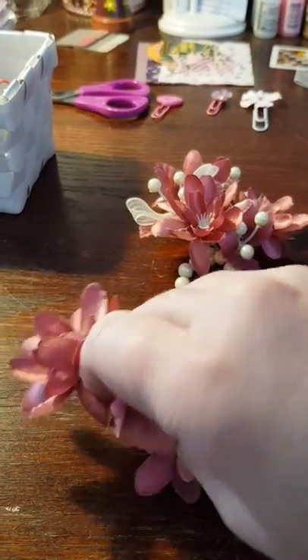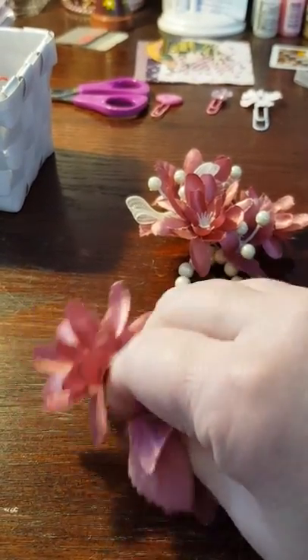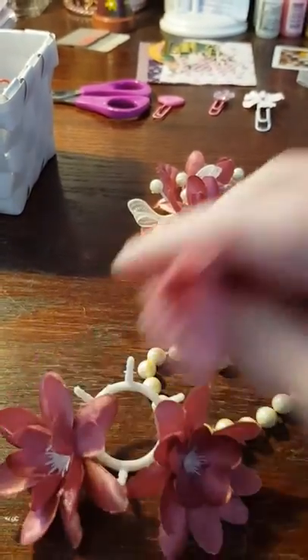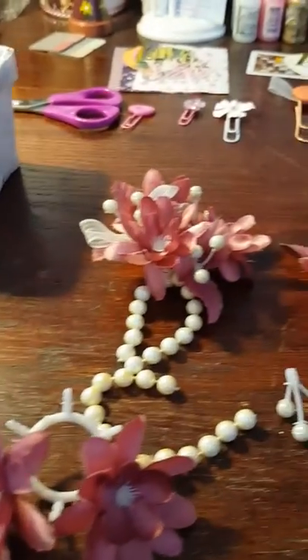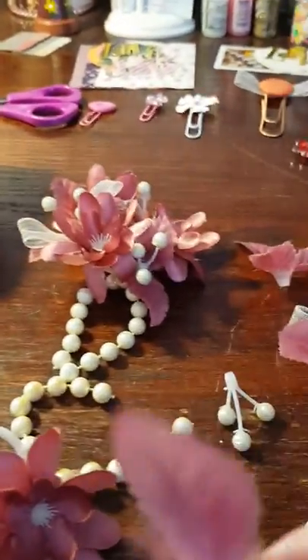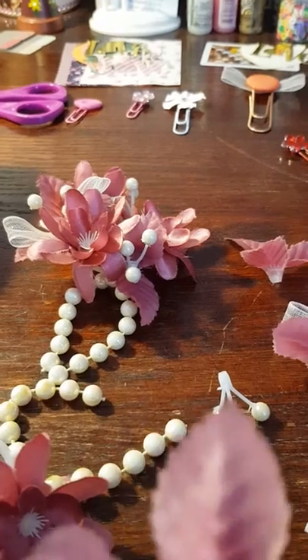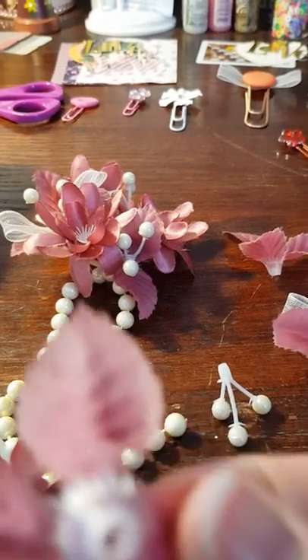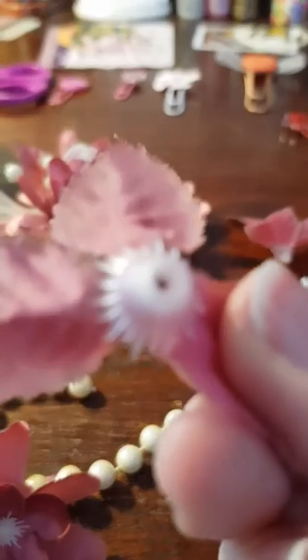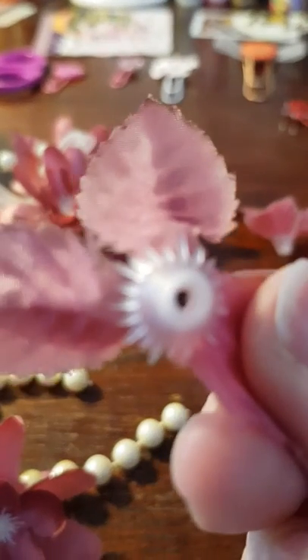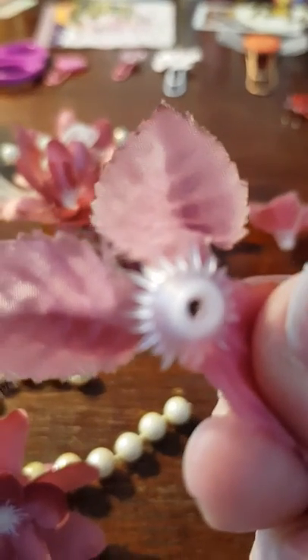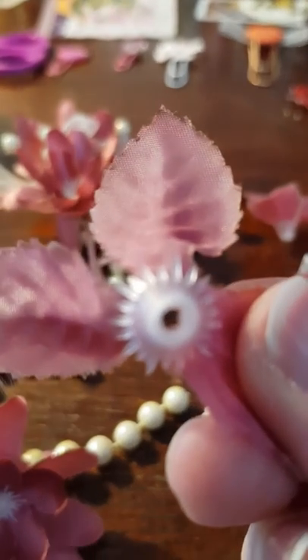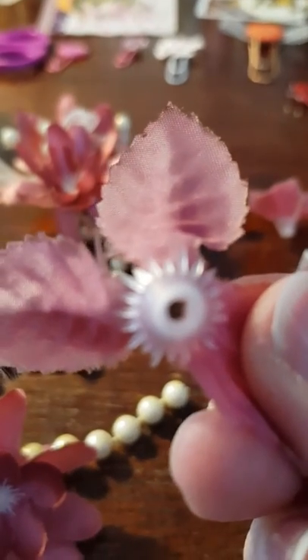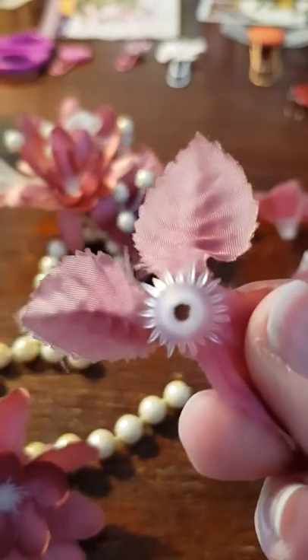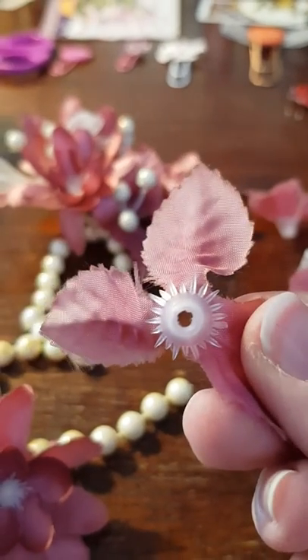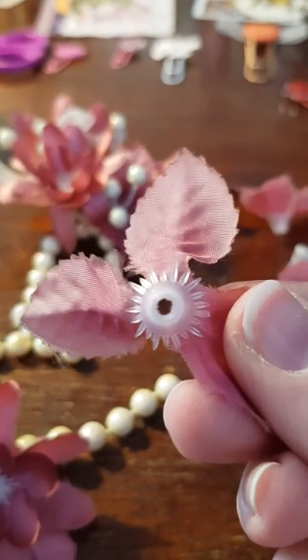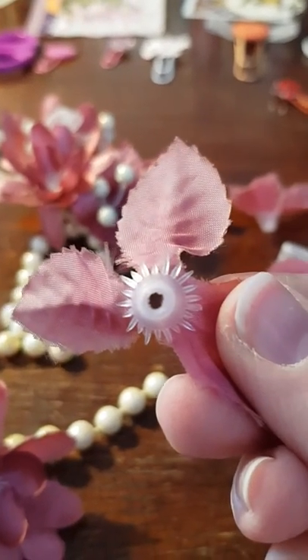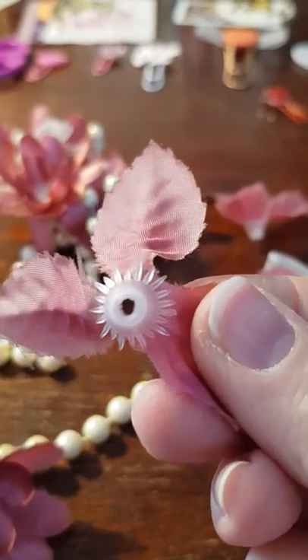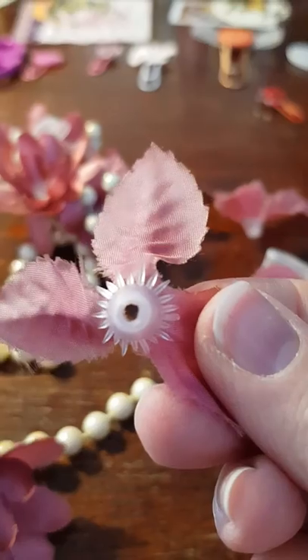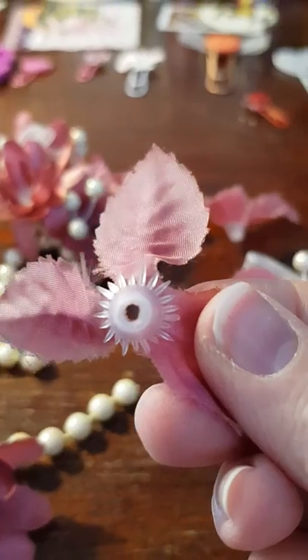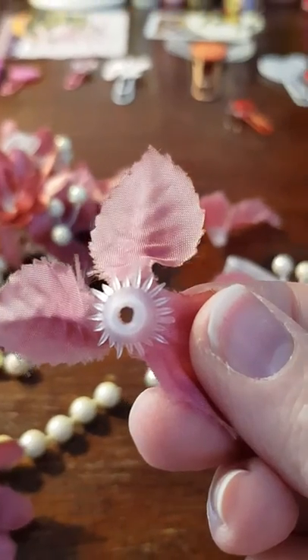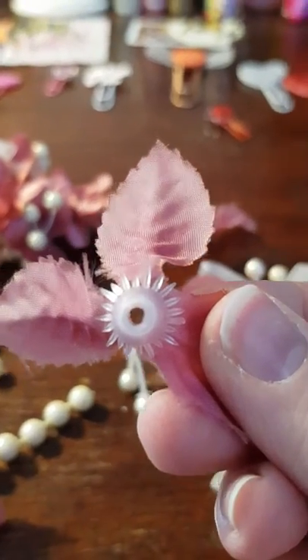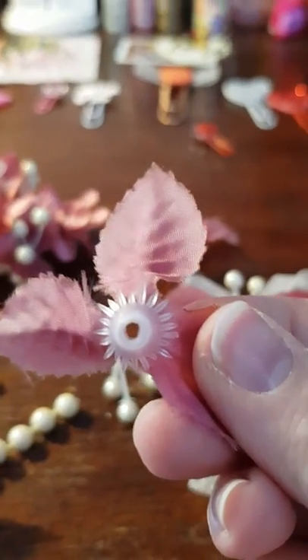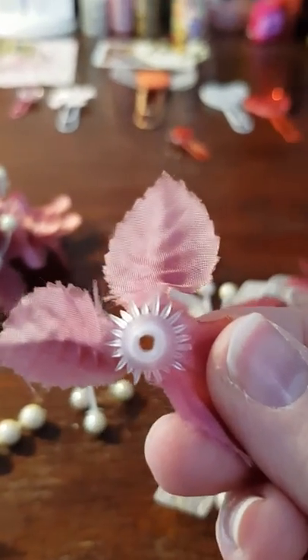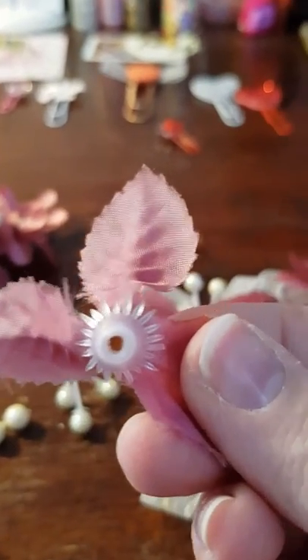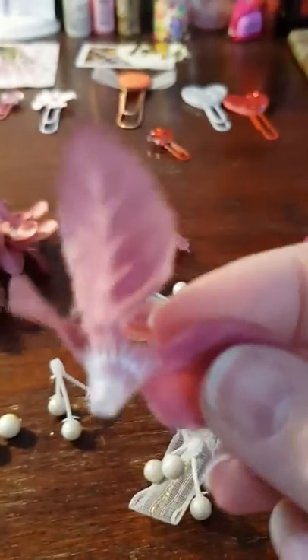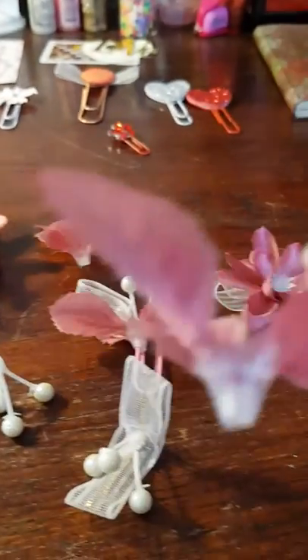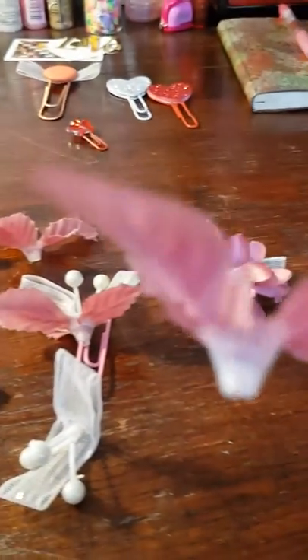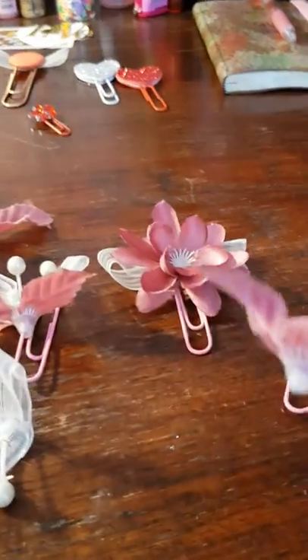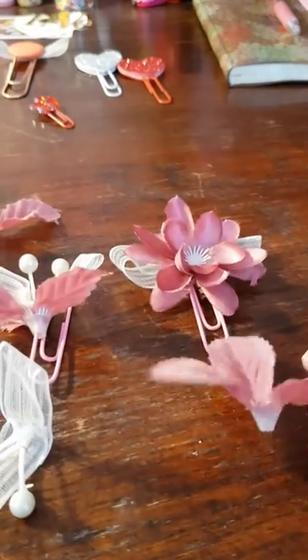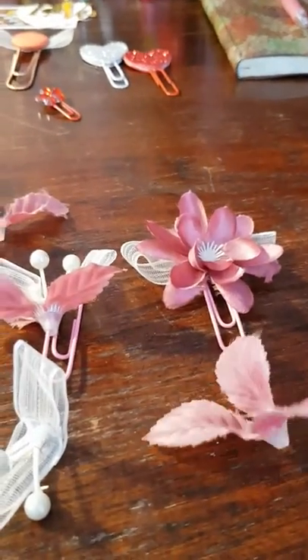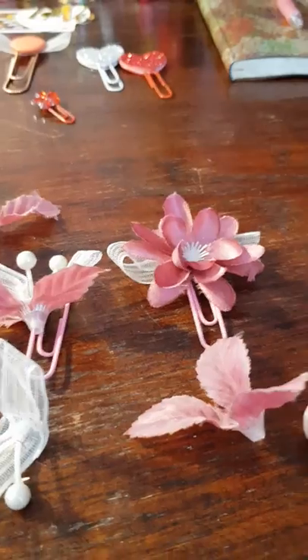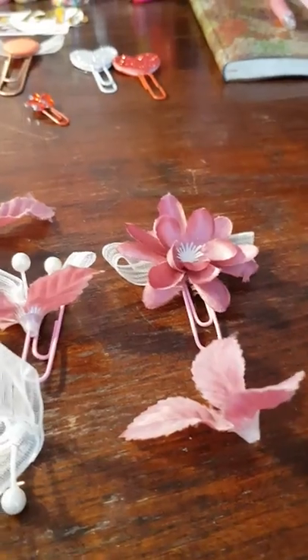You can see that there are holes in them already, so you can just put these ones straight onto the paper clip.